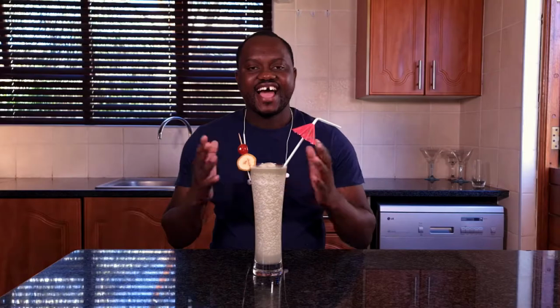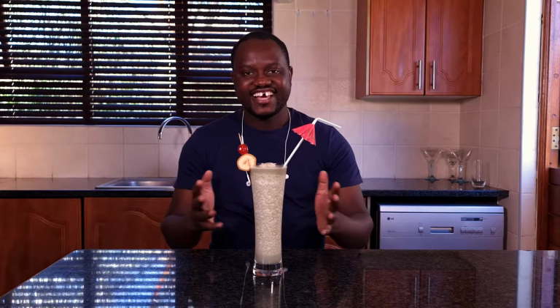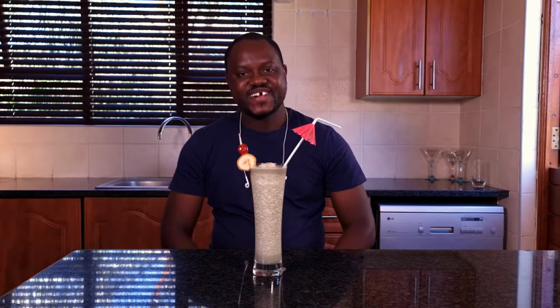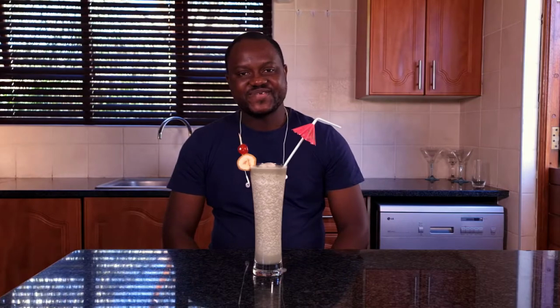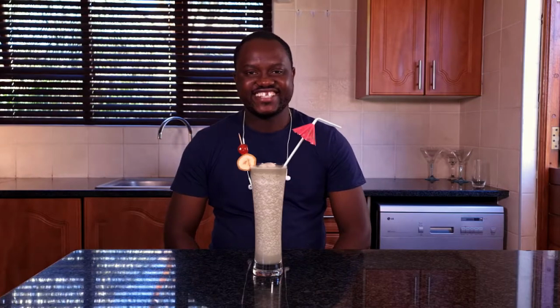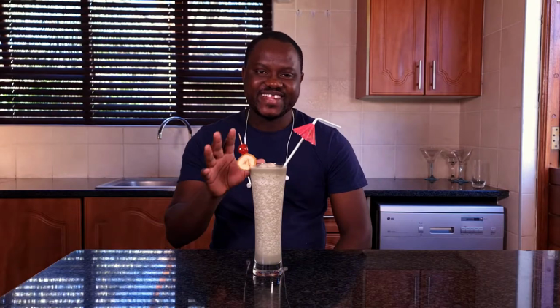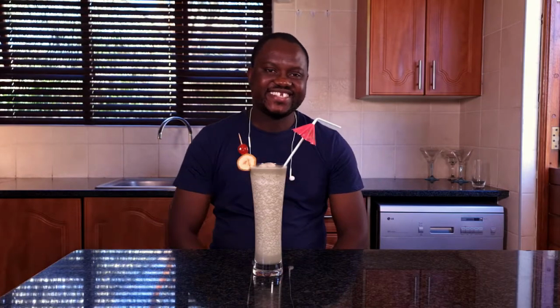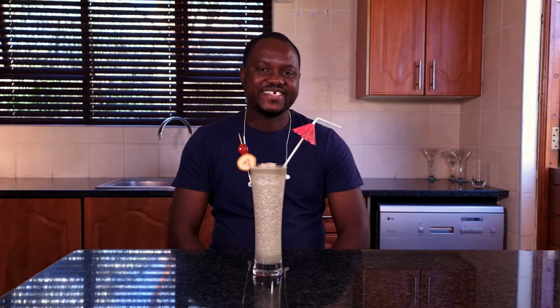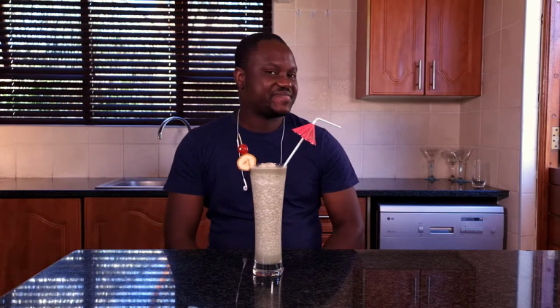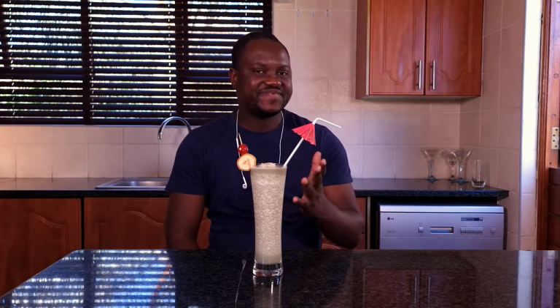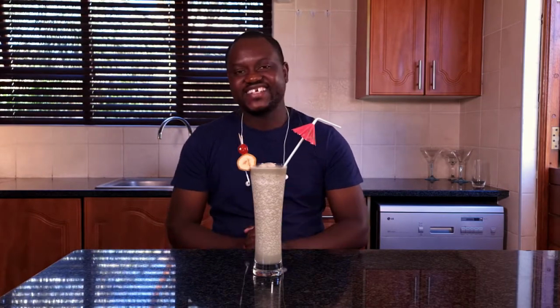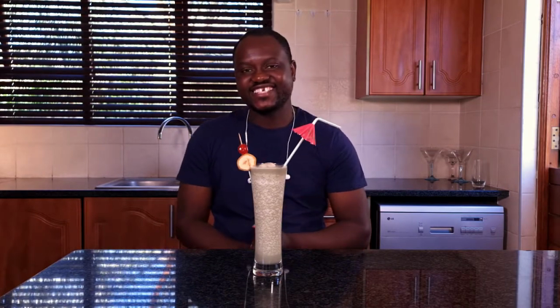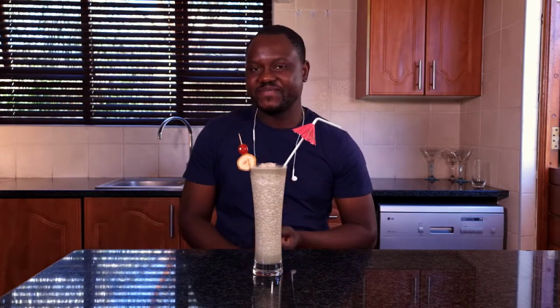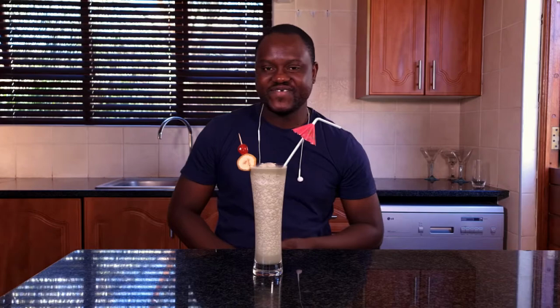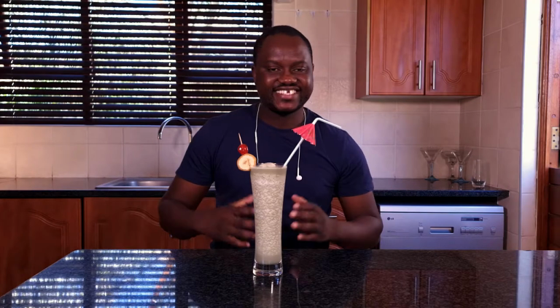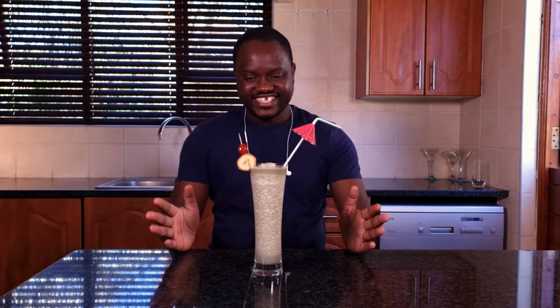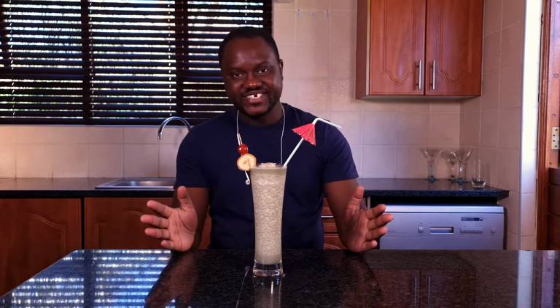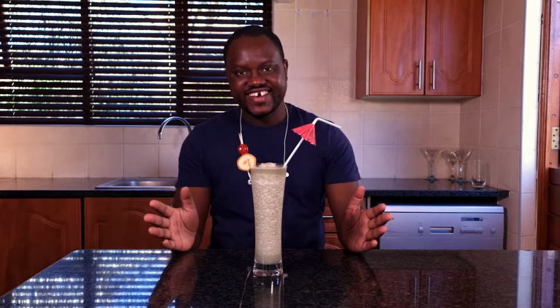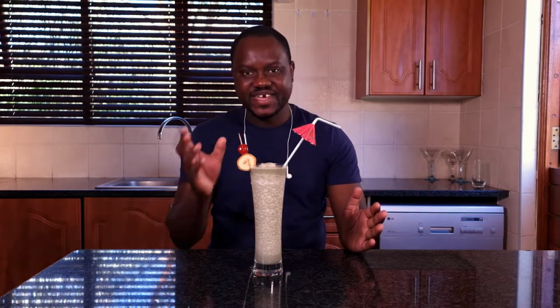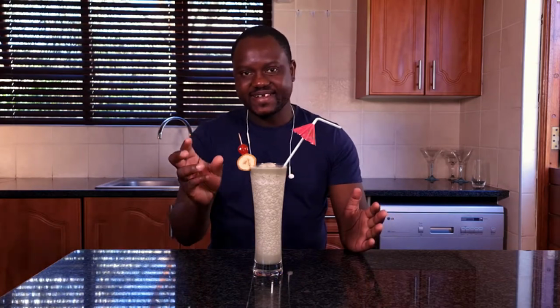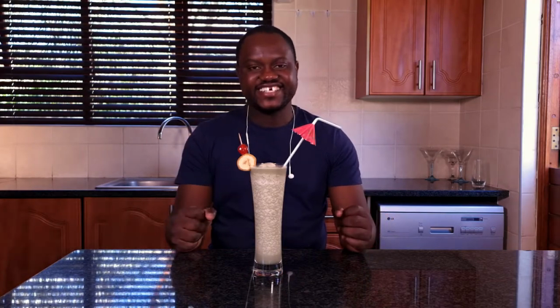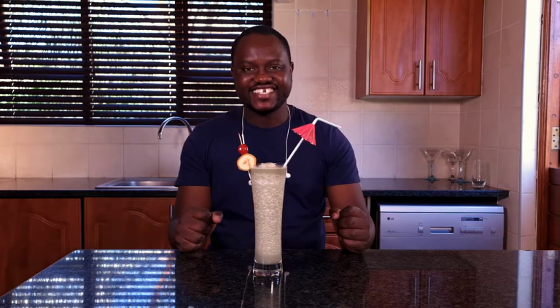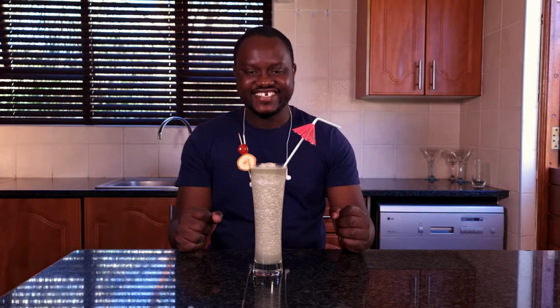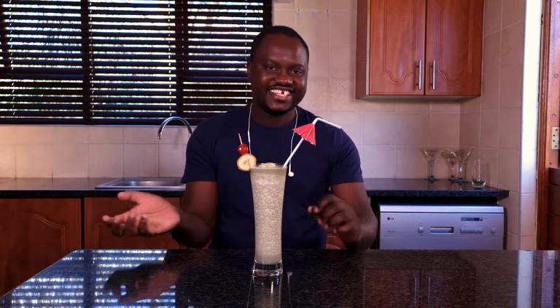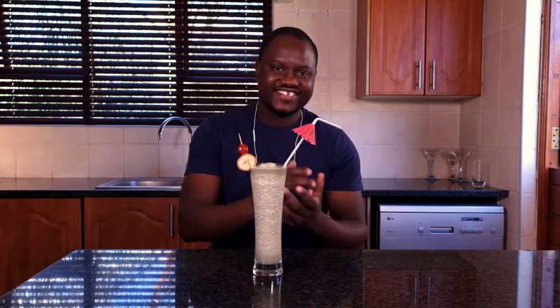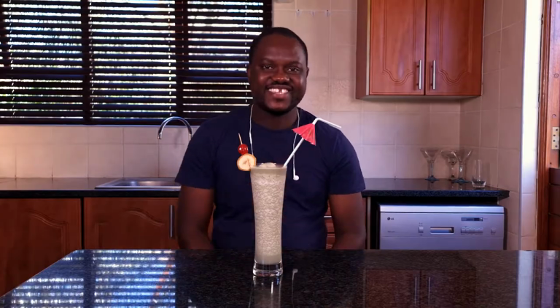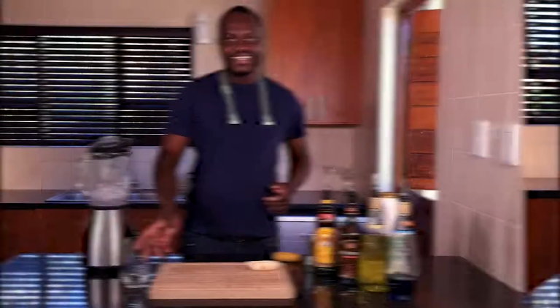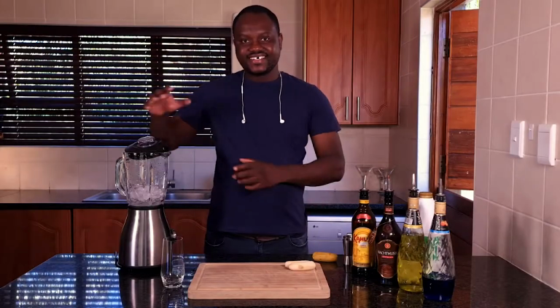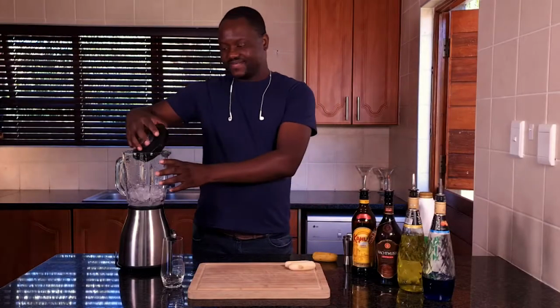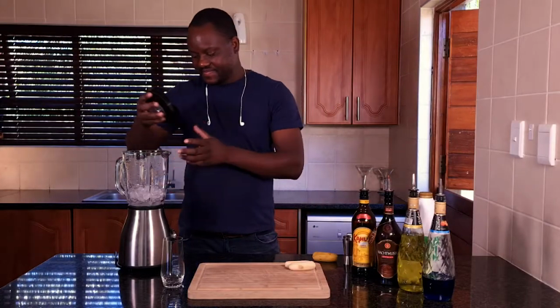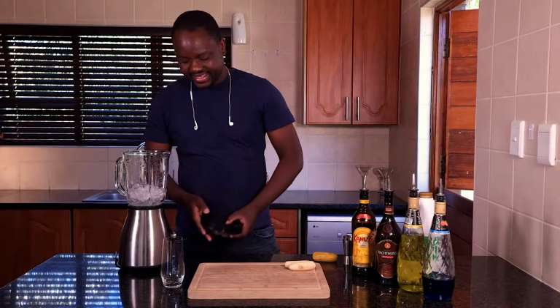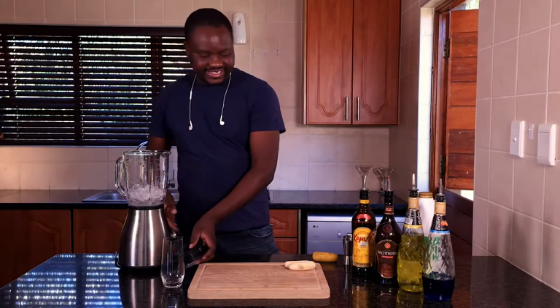Hi guys, welcome back to my channel. My name is Nyoko Pazuro. Please remember to like and subscribe to my videos. Today I'll be showing you how to make a banana bungee cocktail. Let's get into the video.